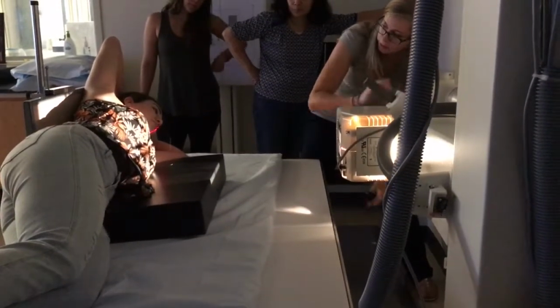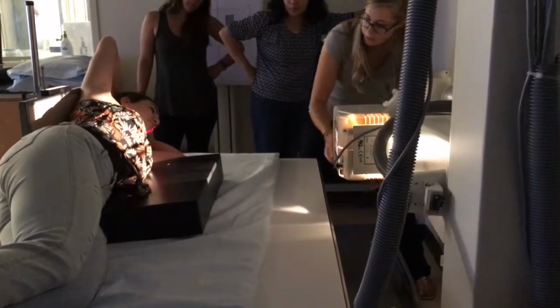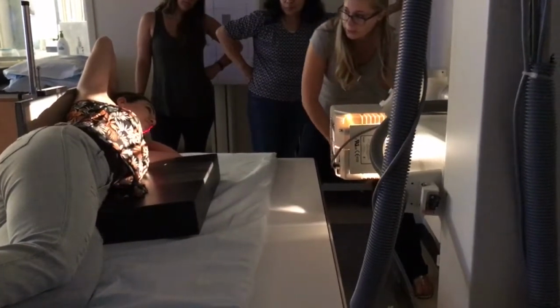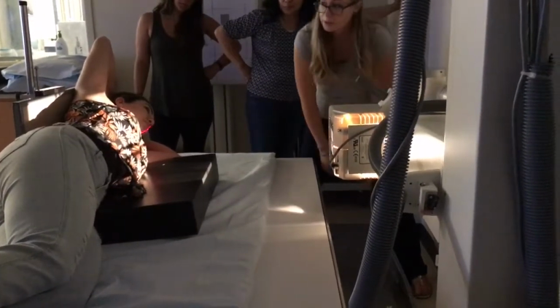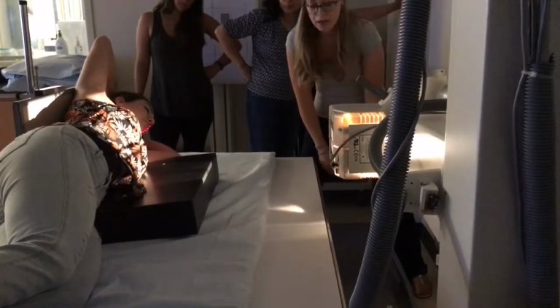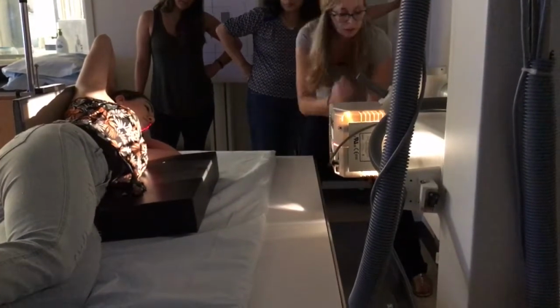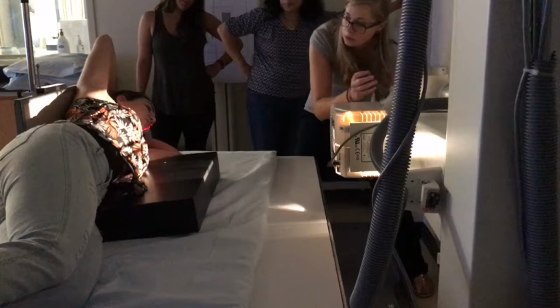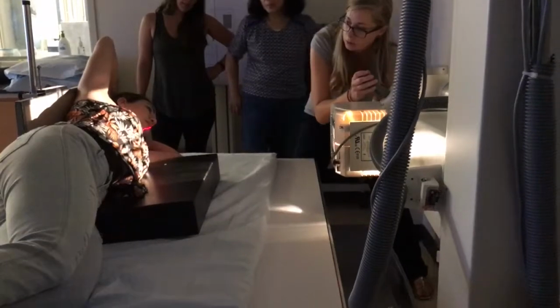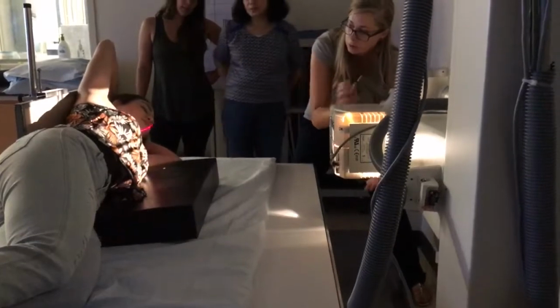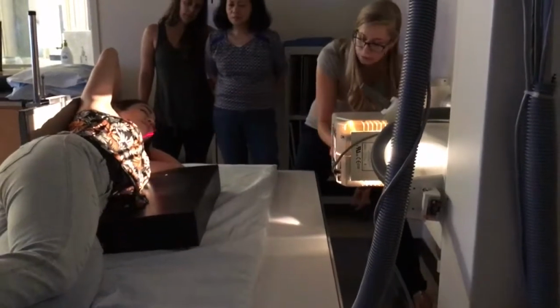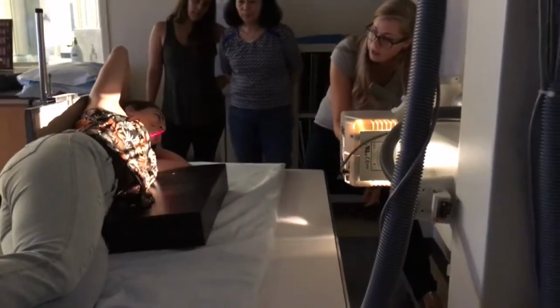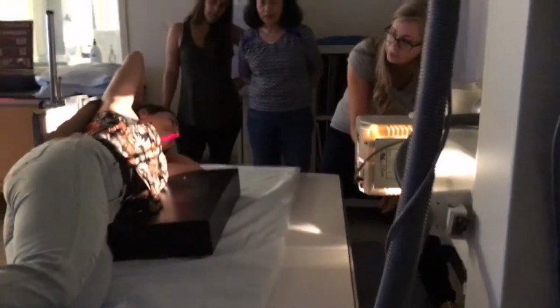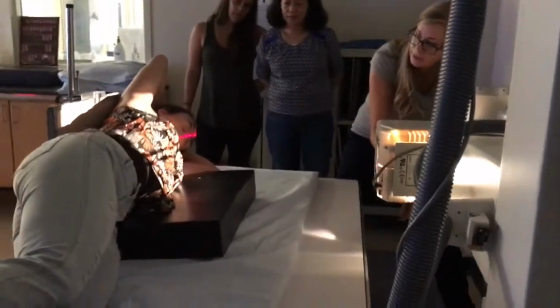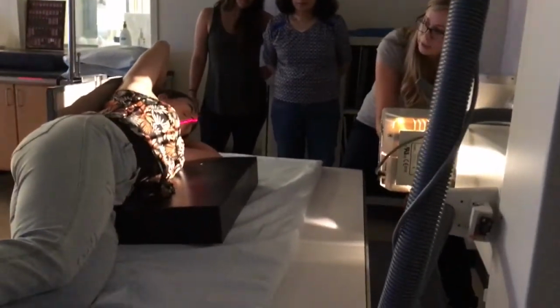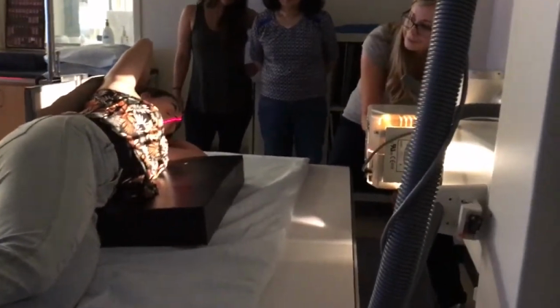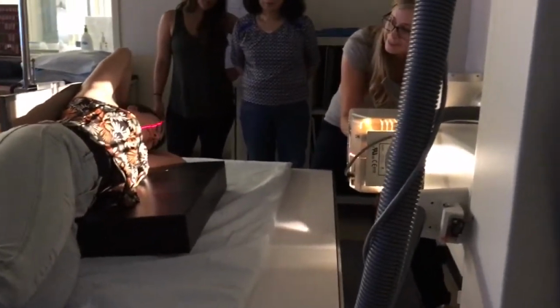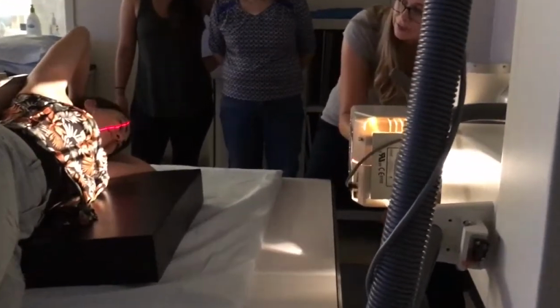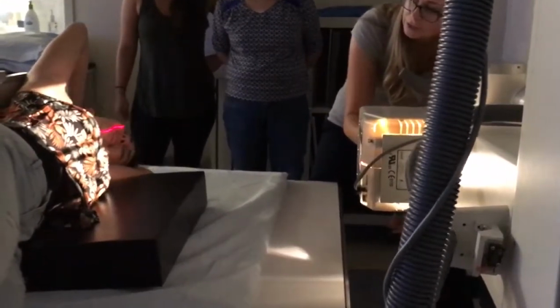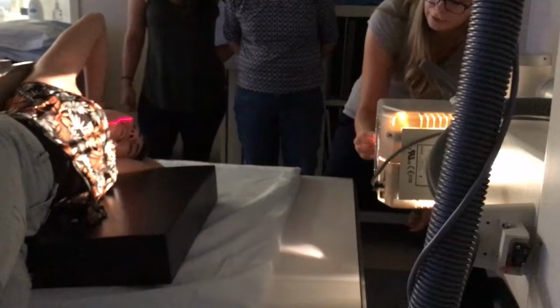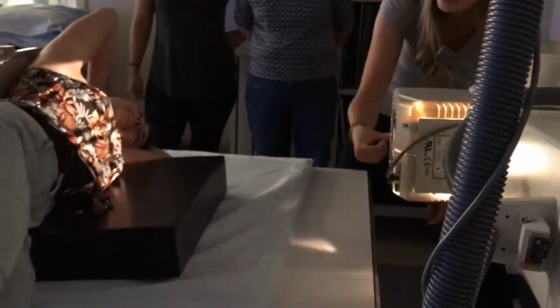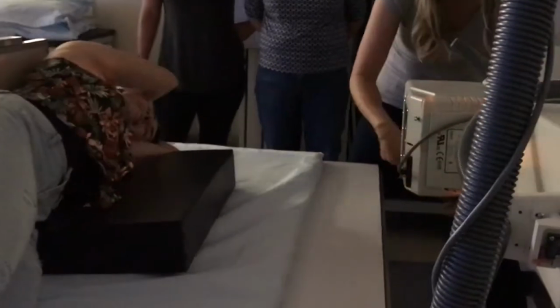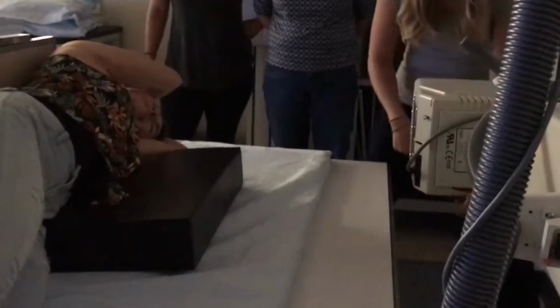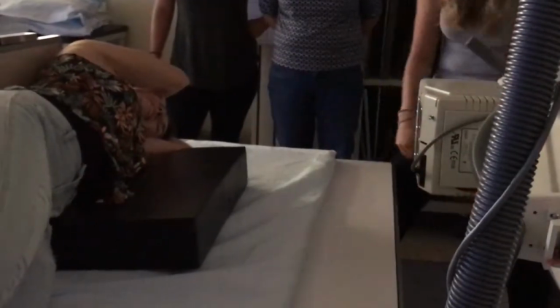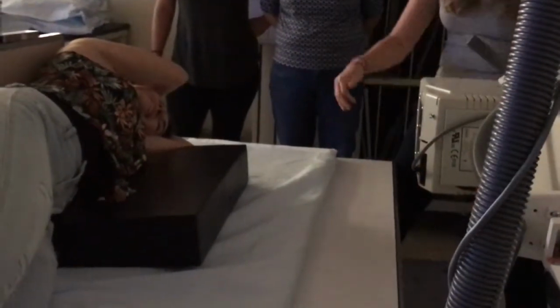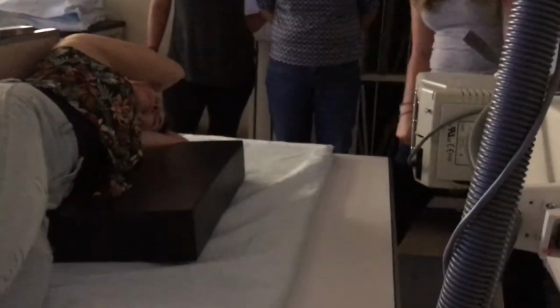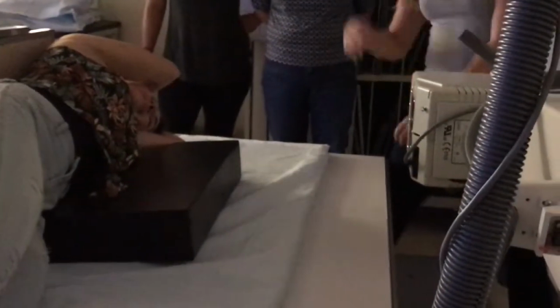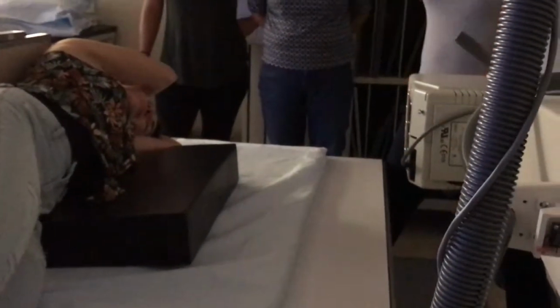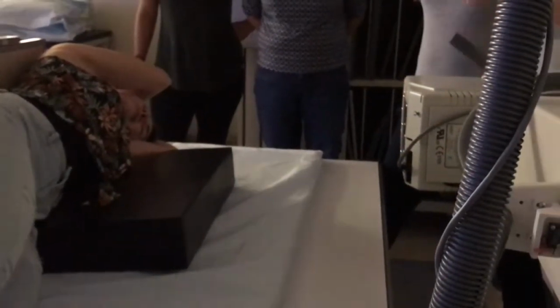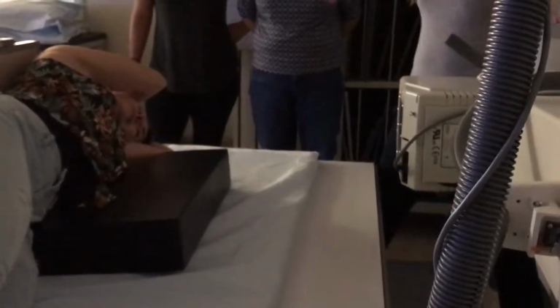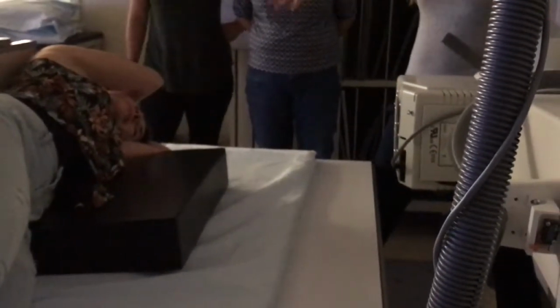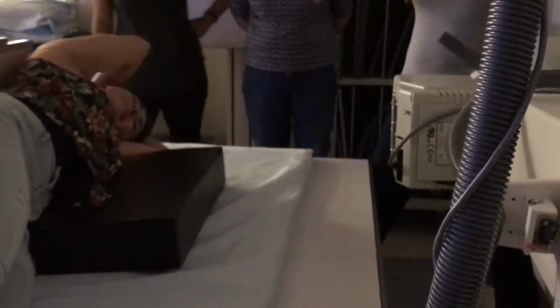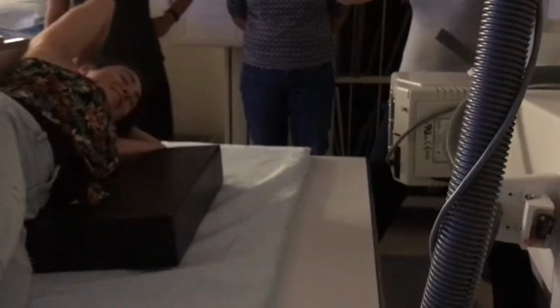She would sit in this position for how long? Five minutes. Five minutes. You can make yourself comfortable. So five minutes just like this.